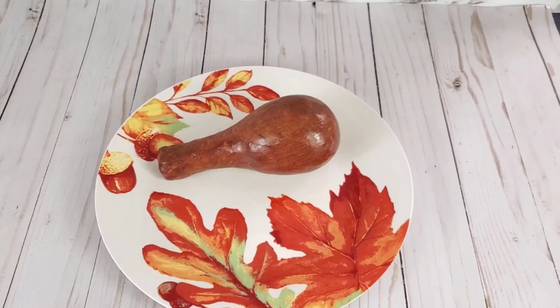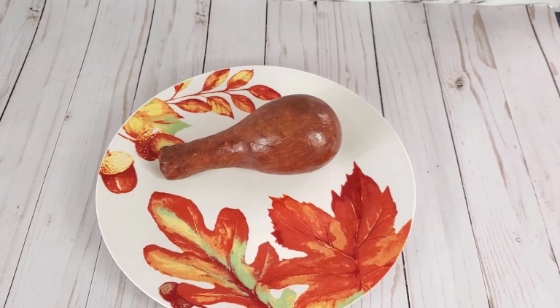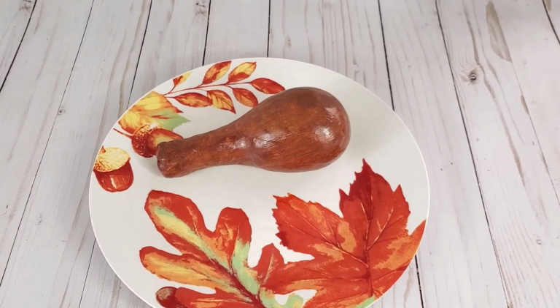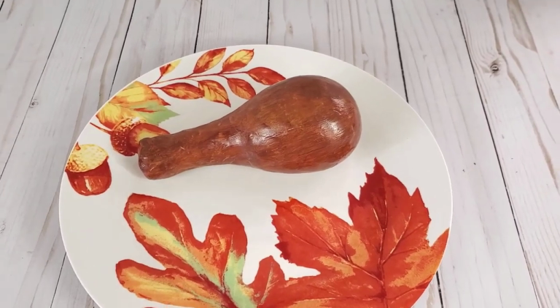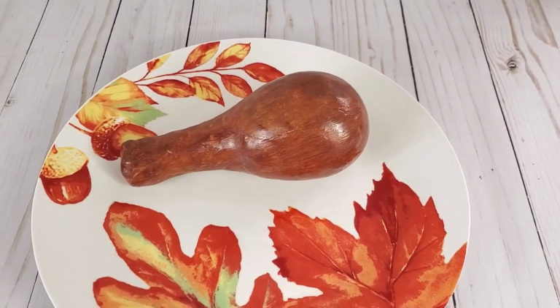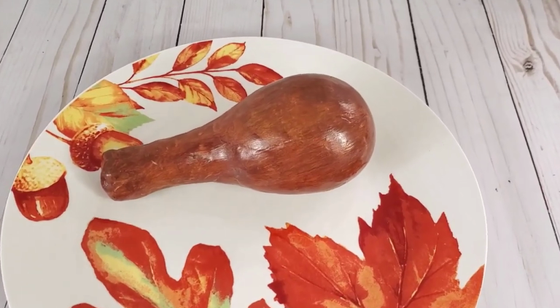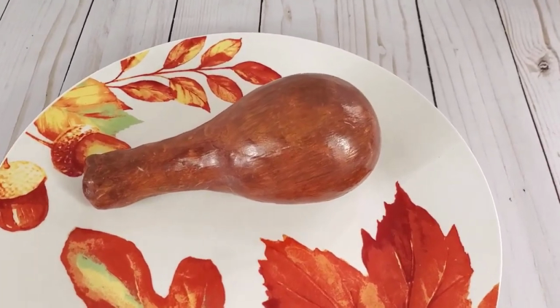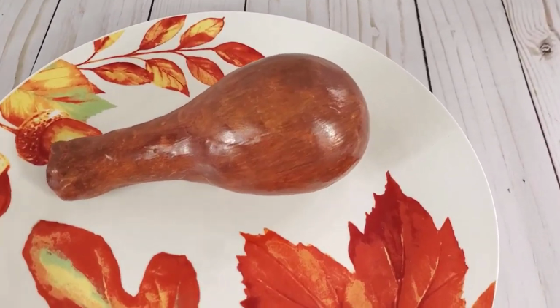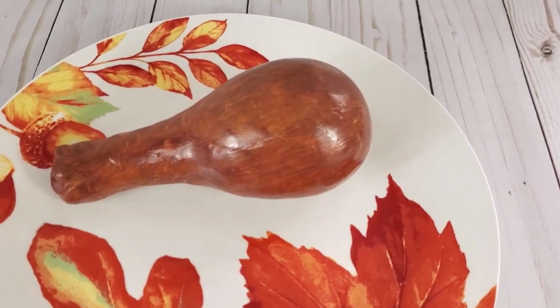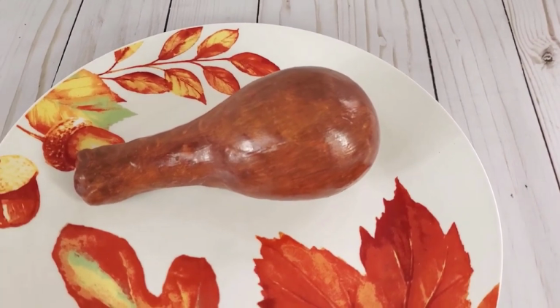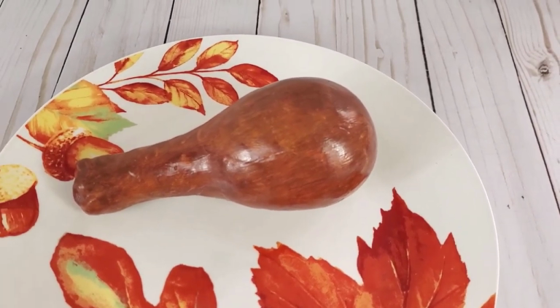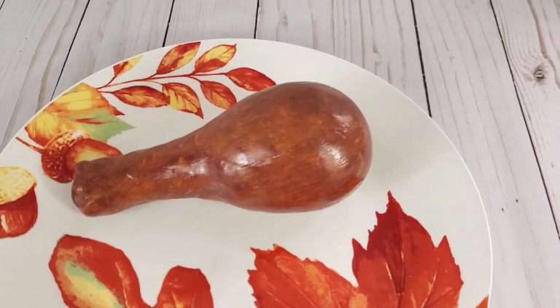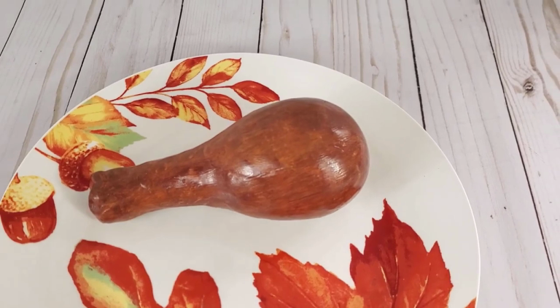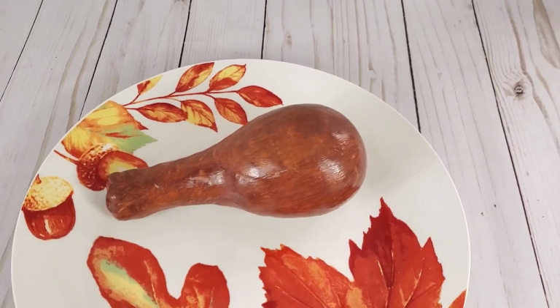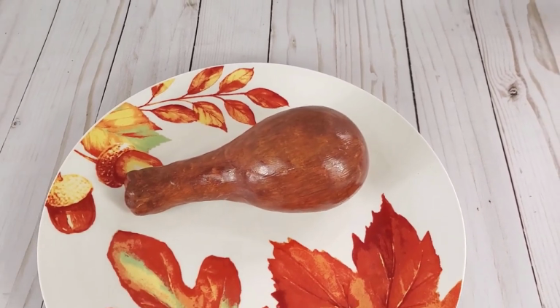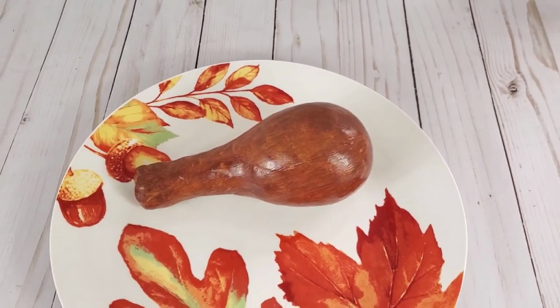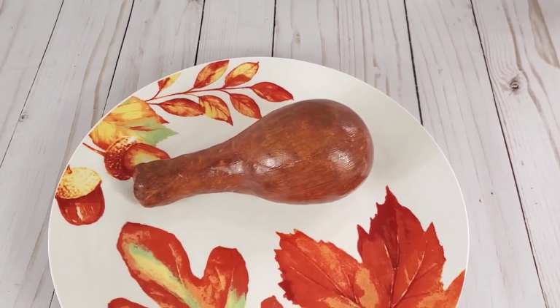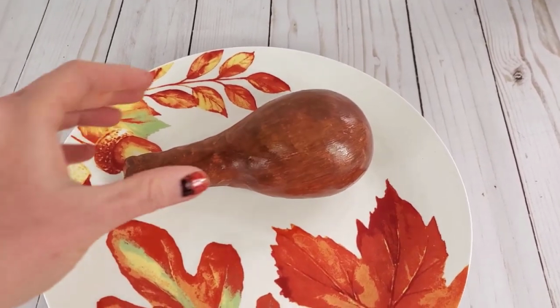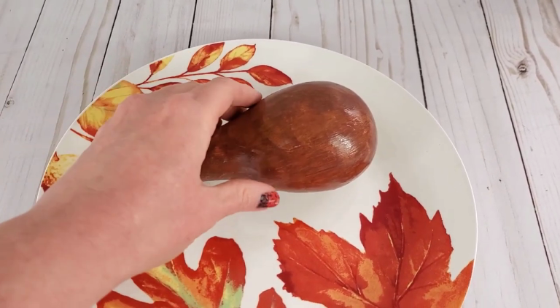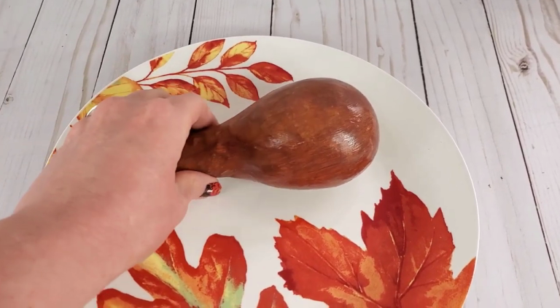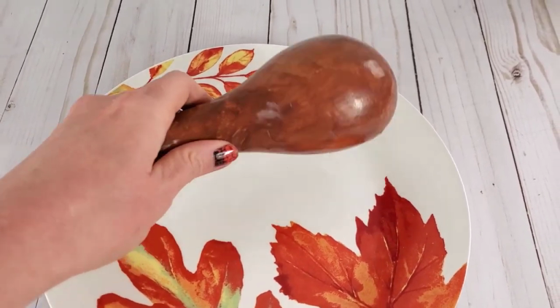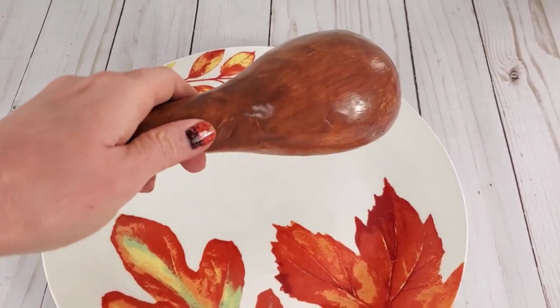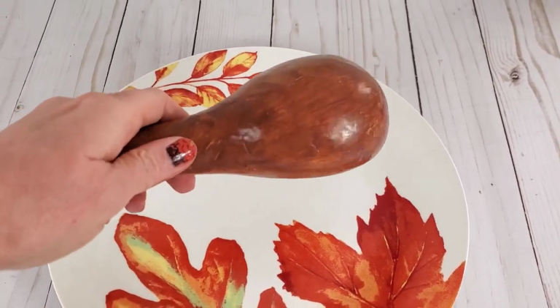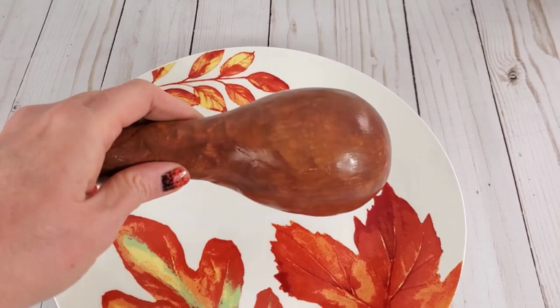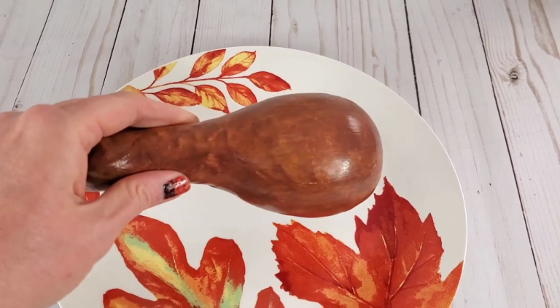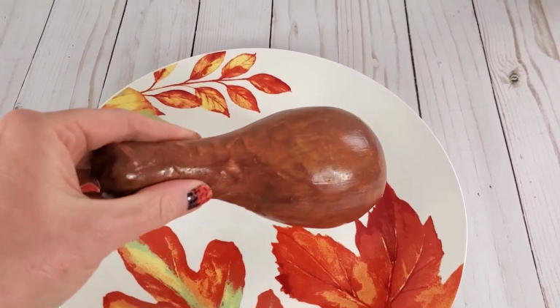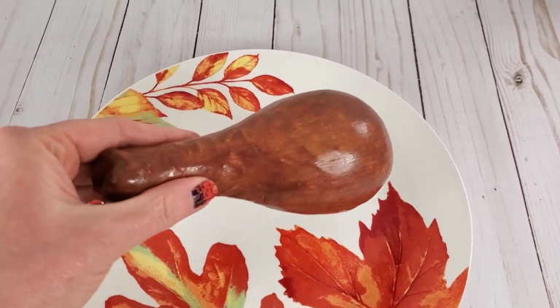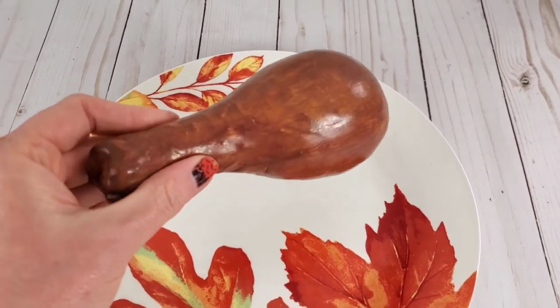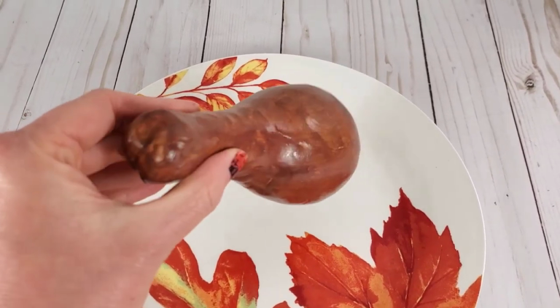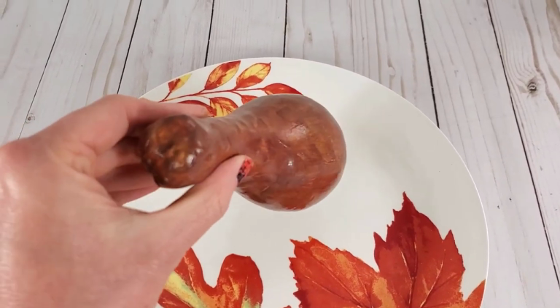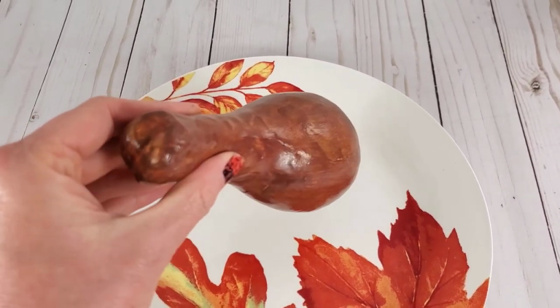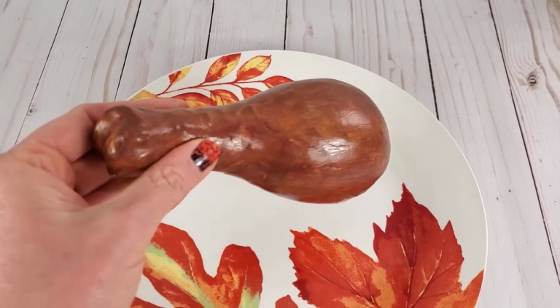Hey, welcome! Someone asked me in the comments to make a turkey leg for Thanksgiving, so I thought we would do that today.